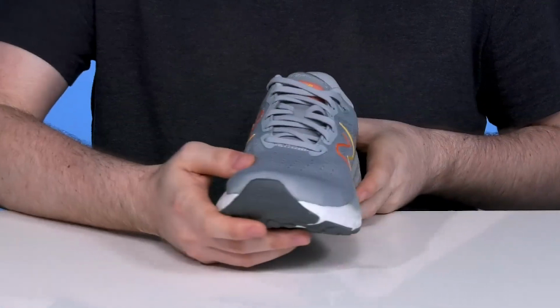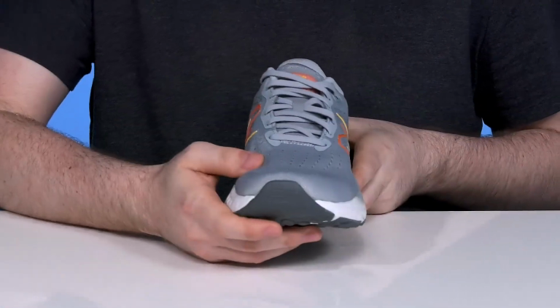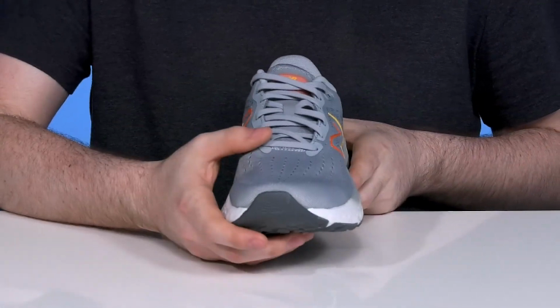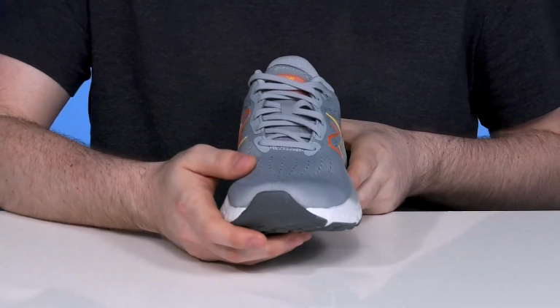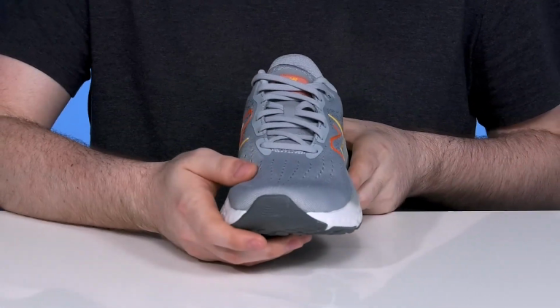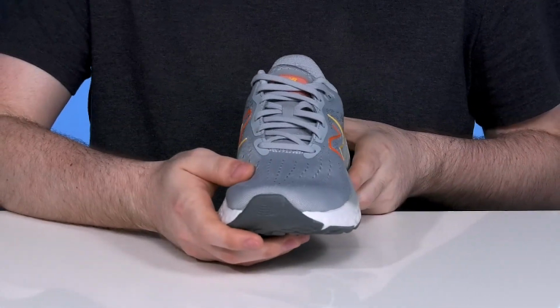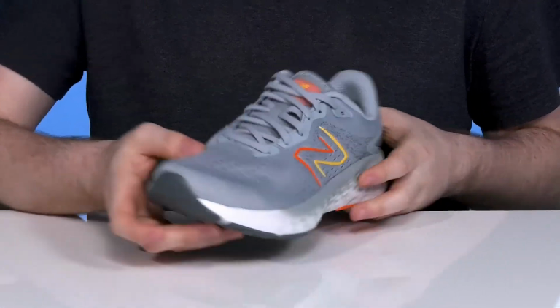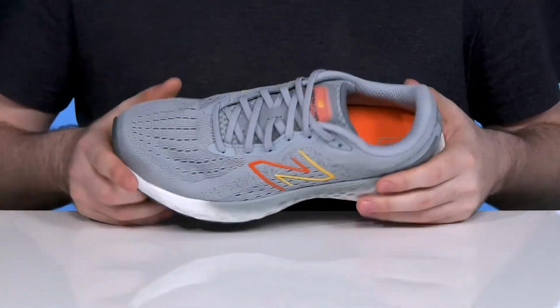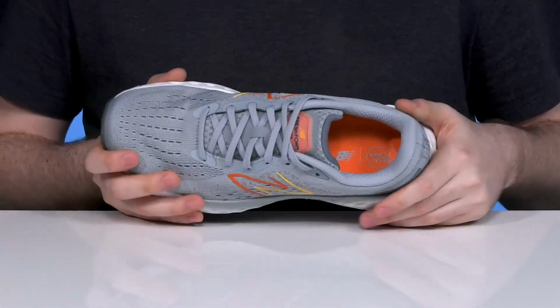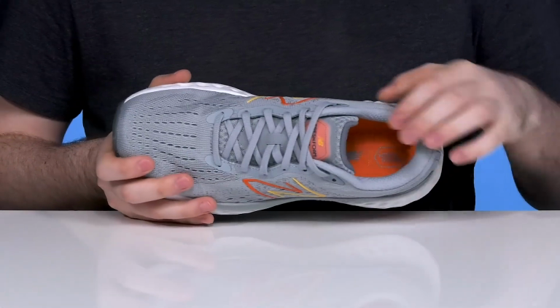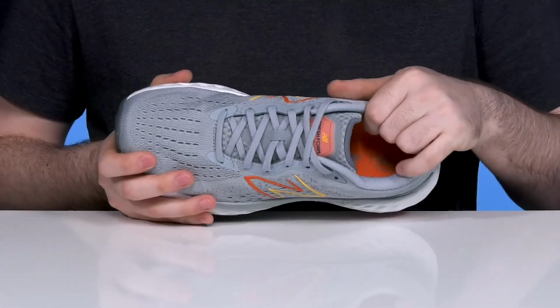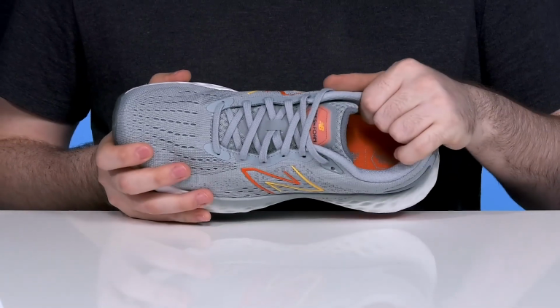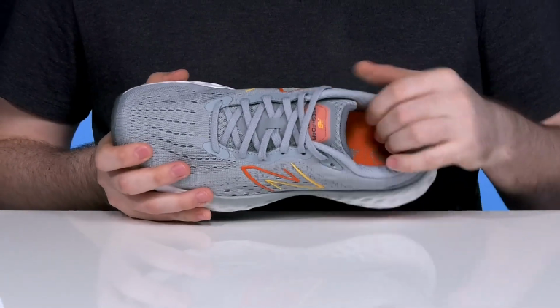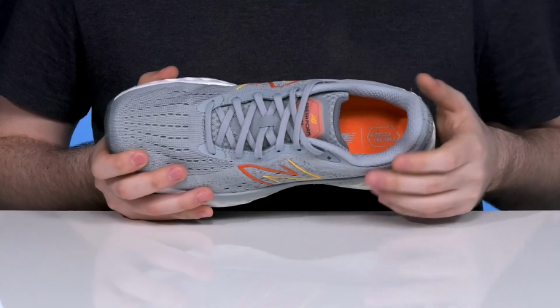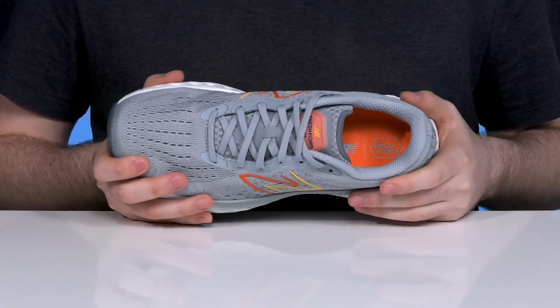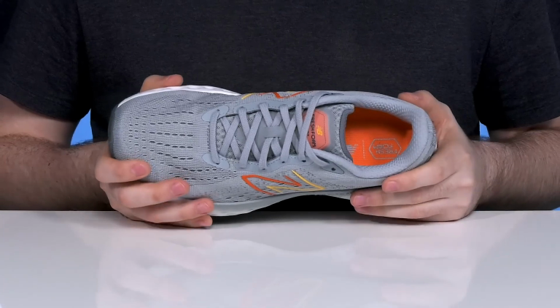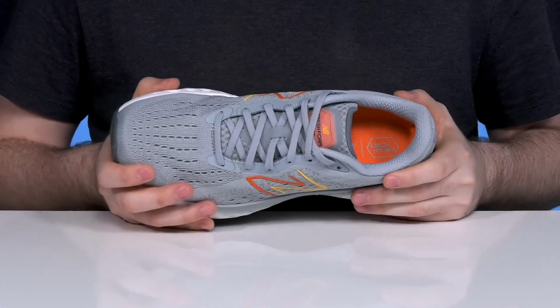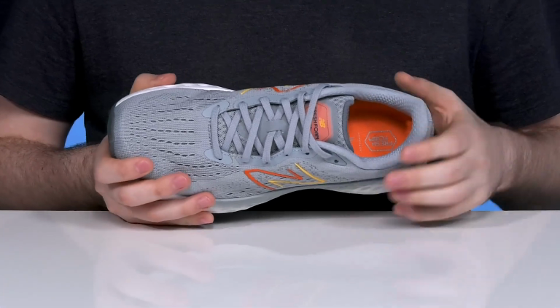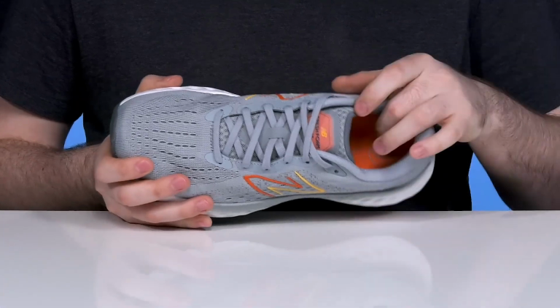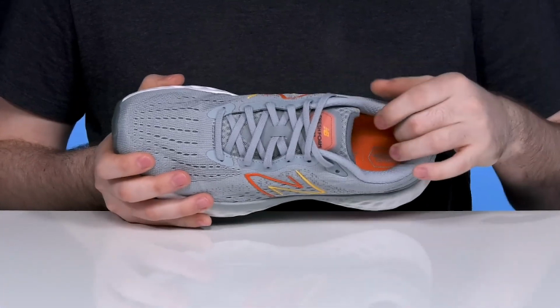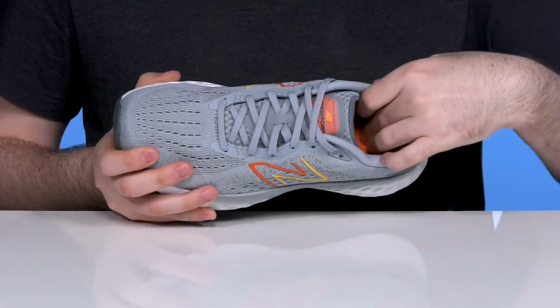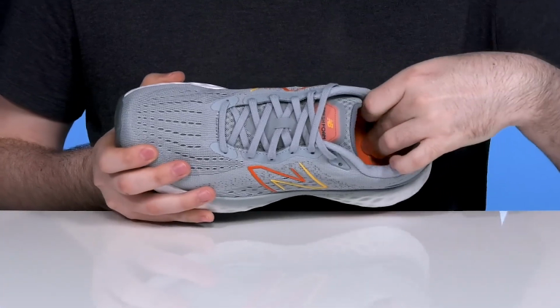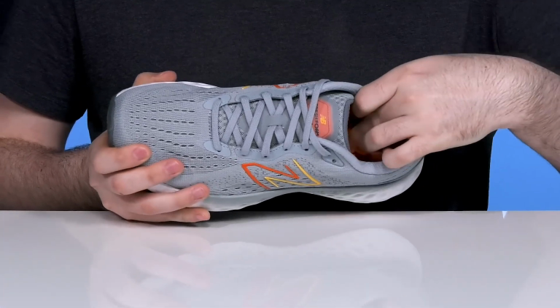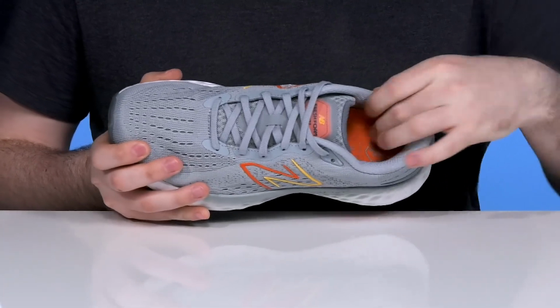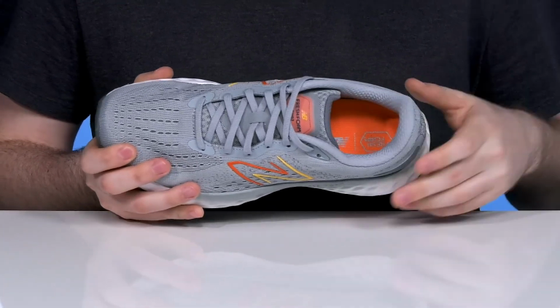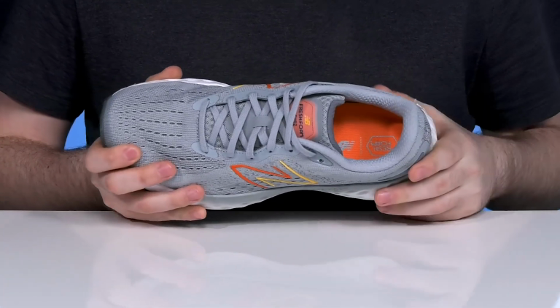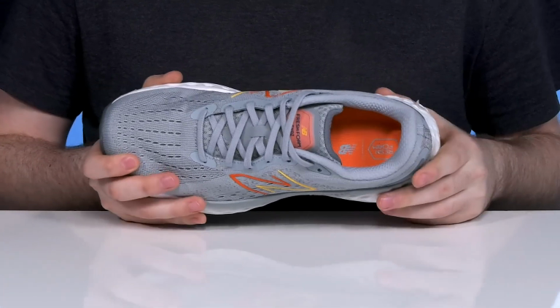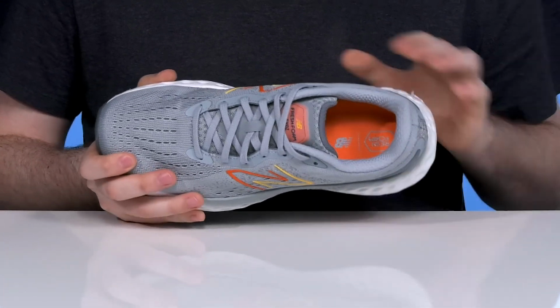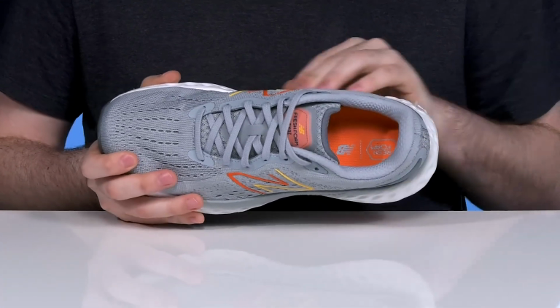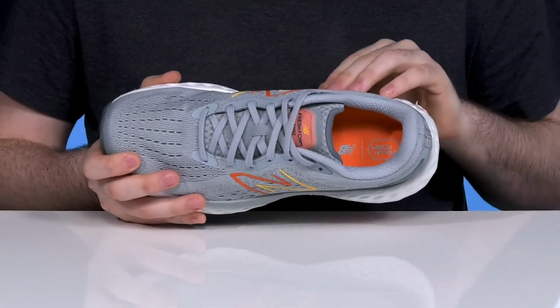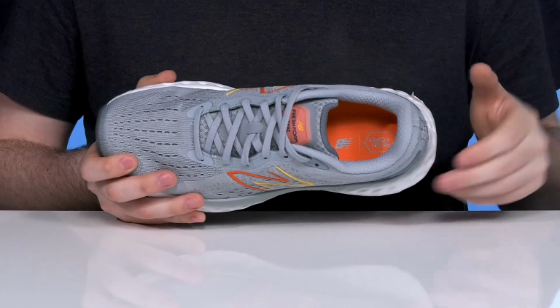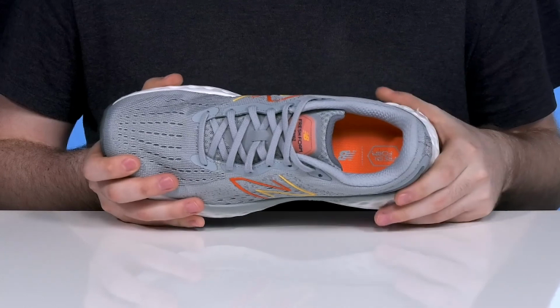It has a traditional lace-up for the perfect fit, and the inner lining is padded, adding lots of support and cushioning across the foot, while the foam footbed in the bottom also makes sure that it has excellent cushioning.